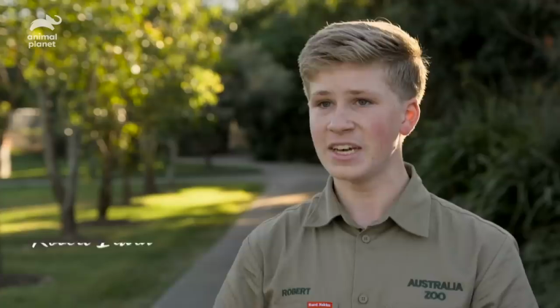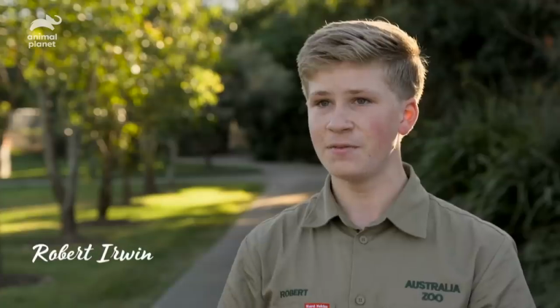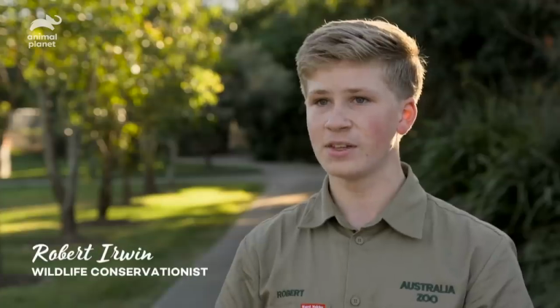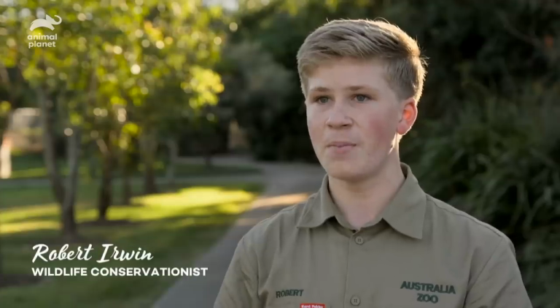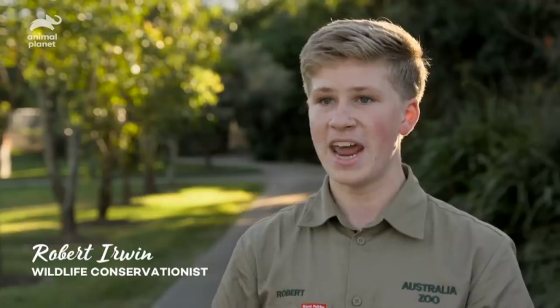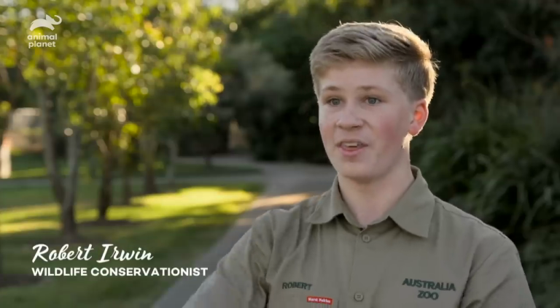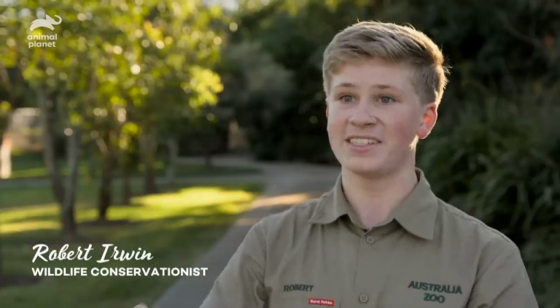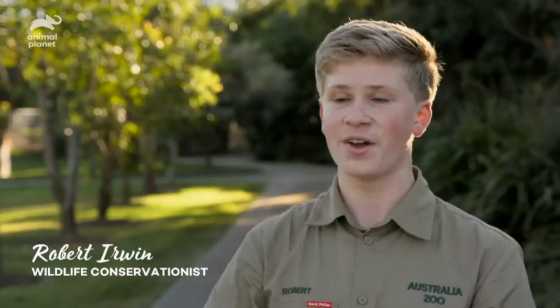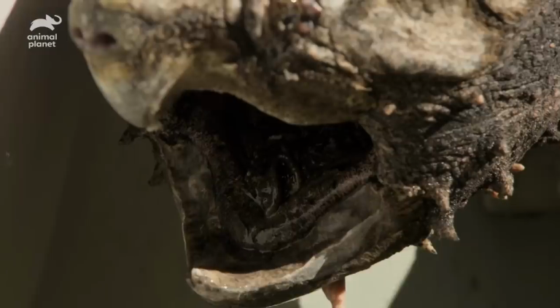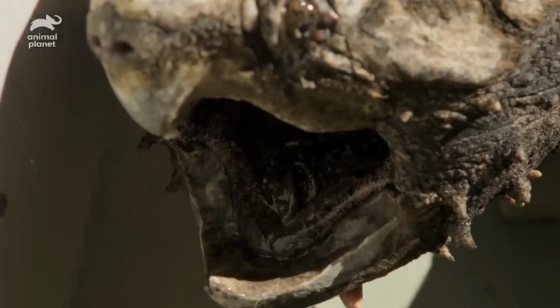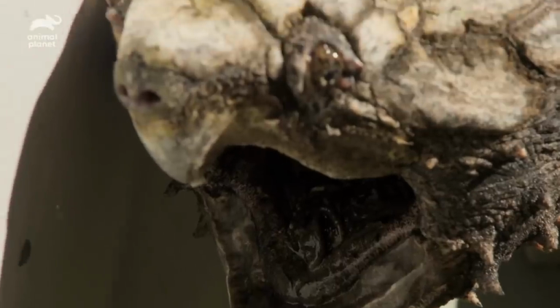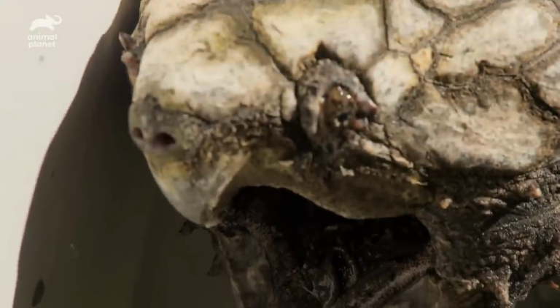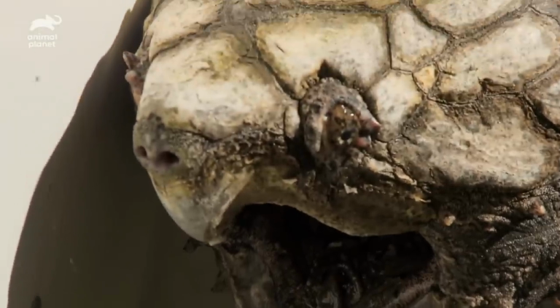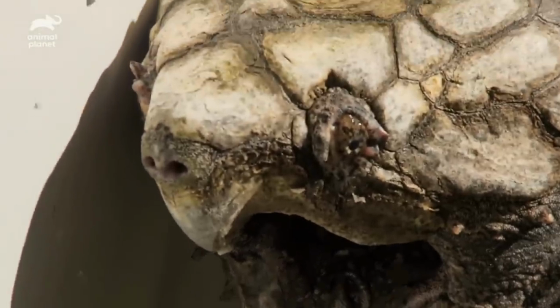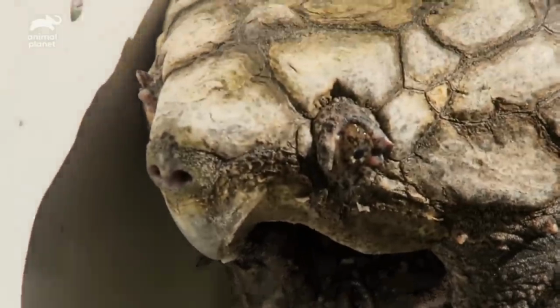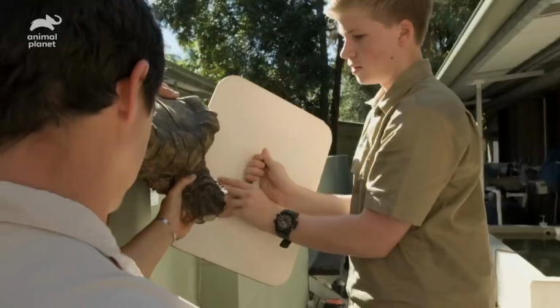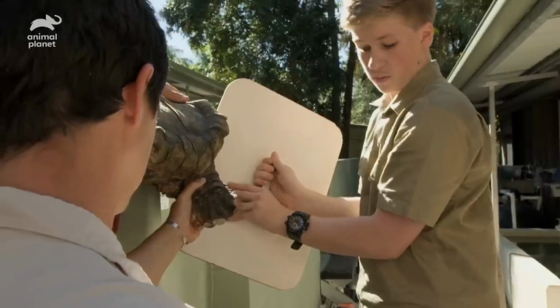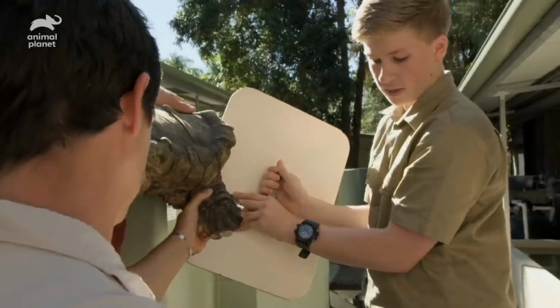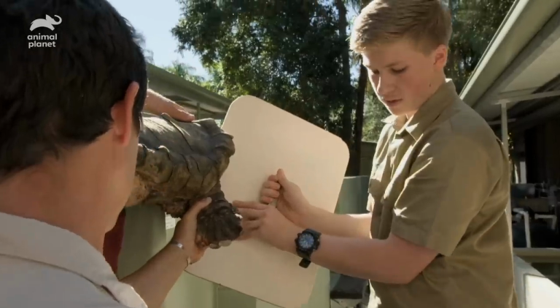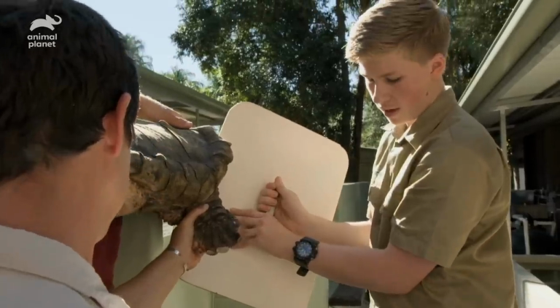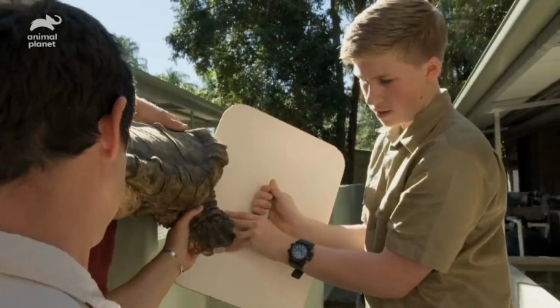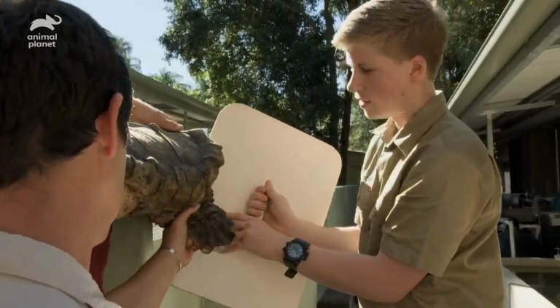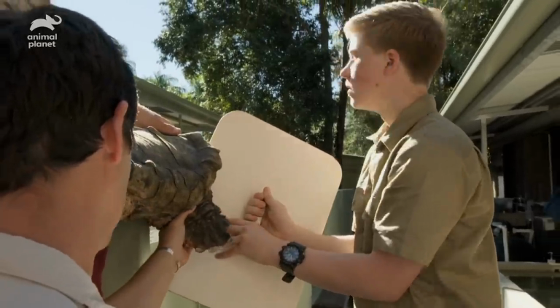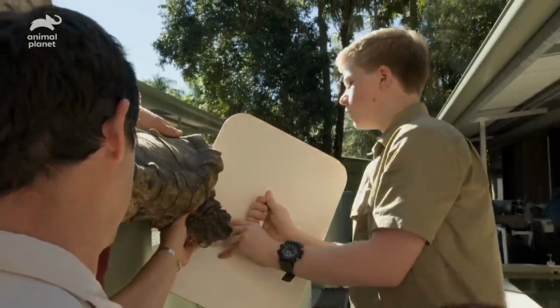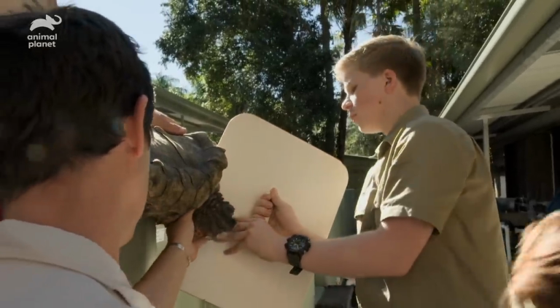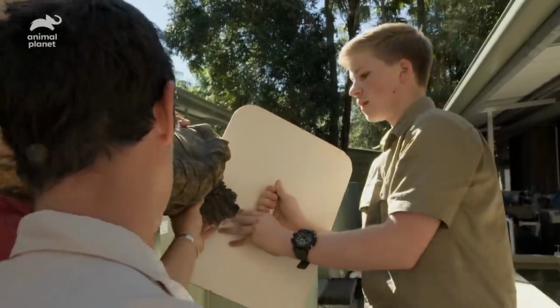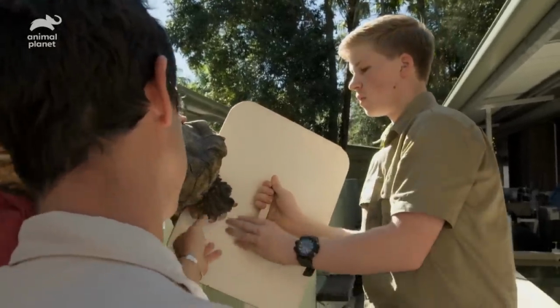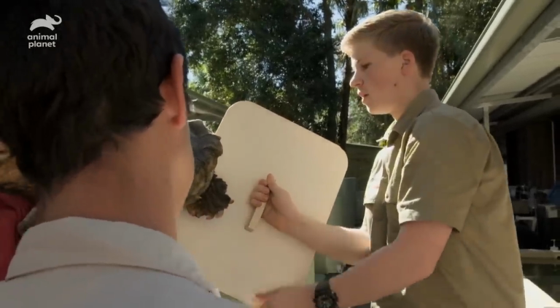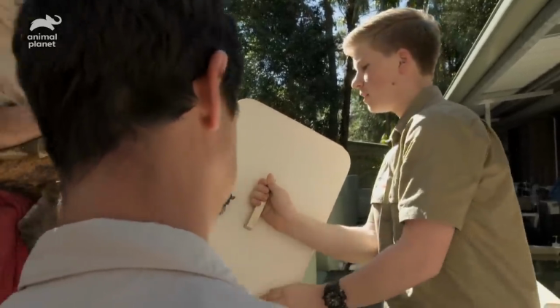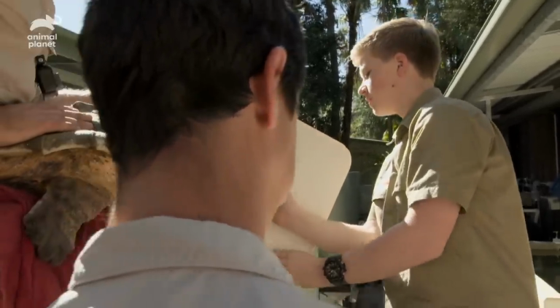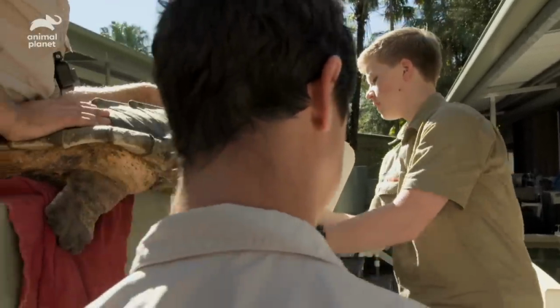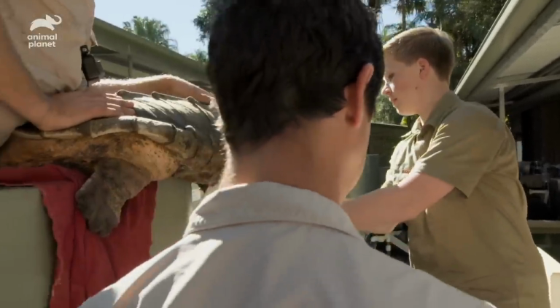I think he feels a lot better now that that's out. All done, well done — letting him back in the water, shields coming out.